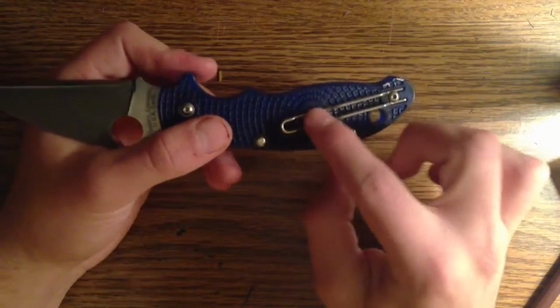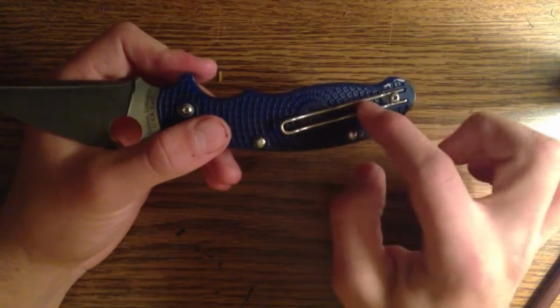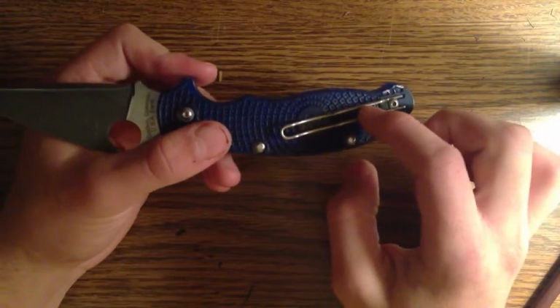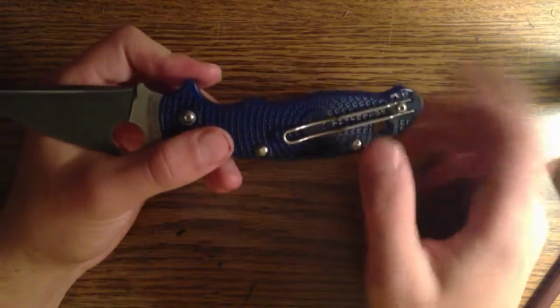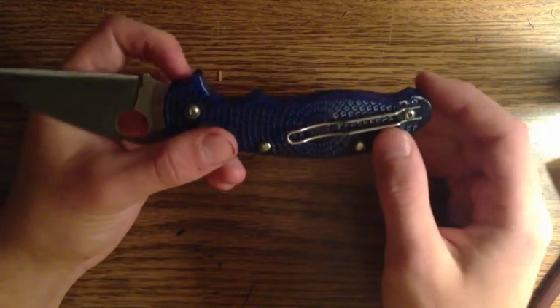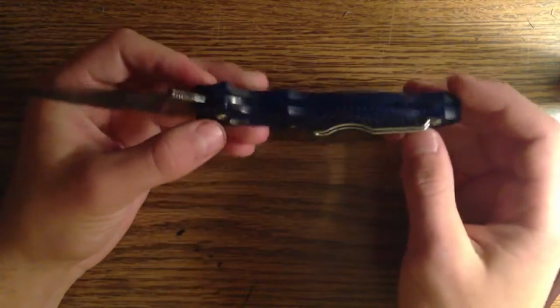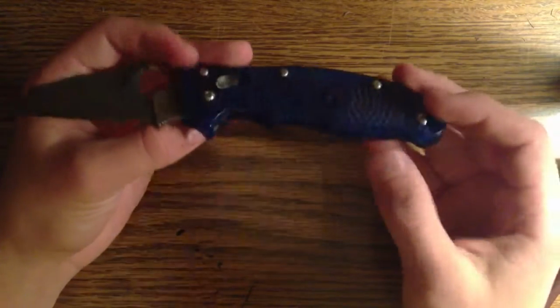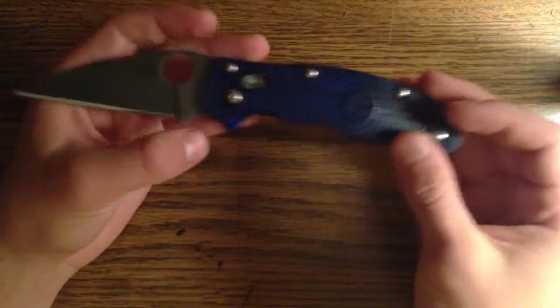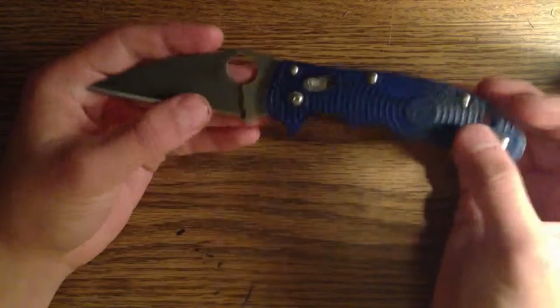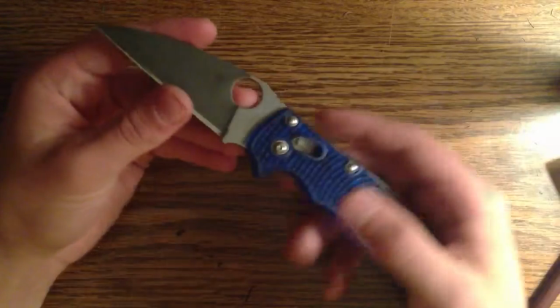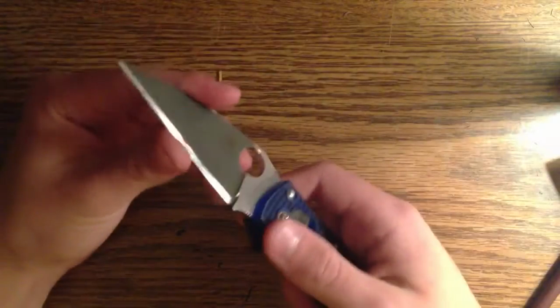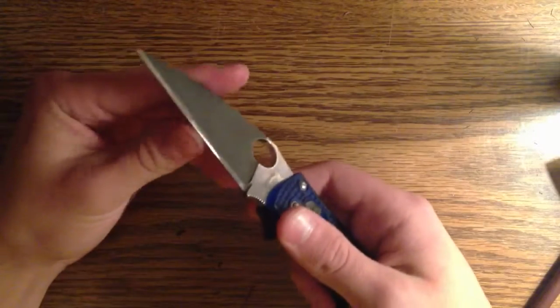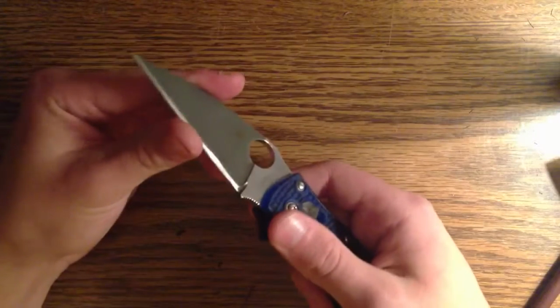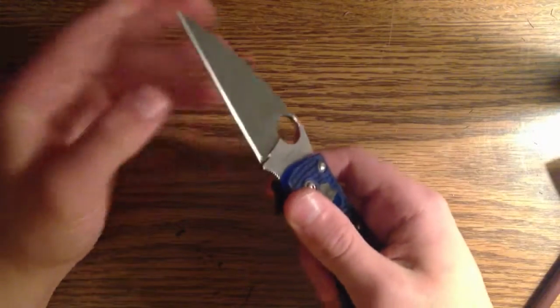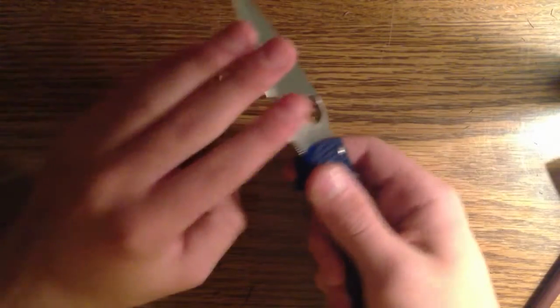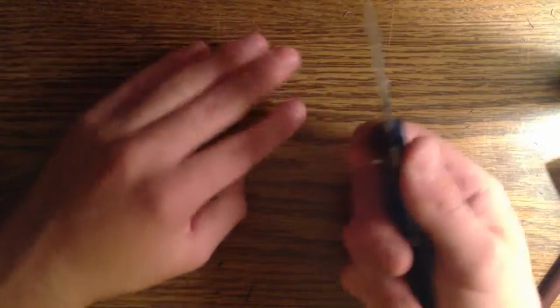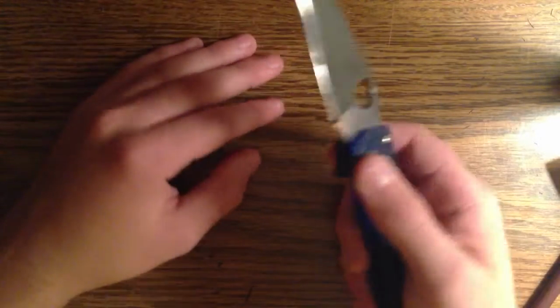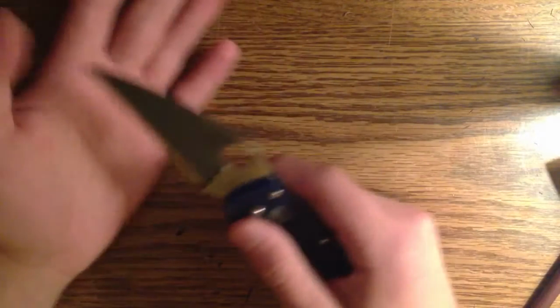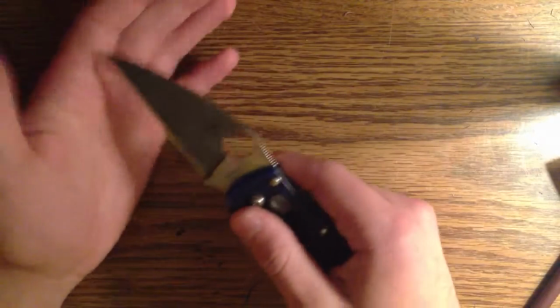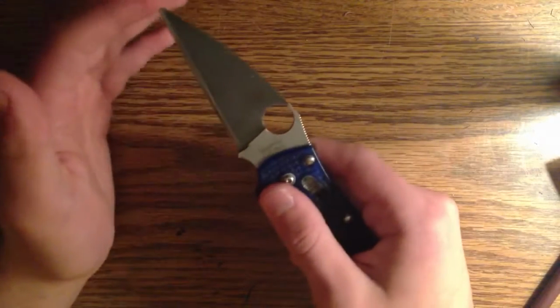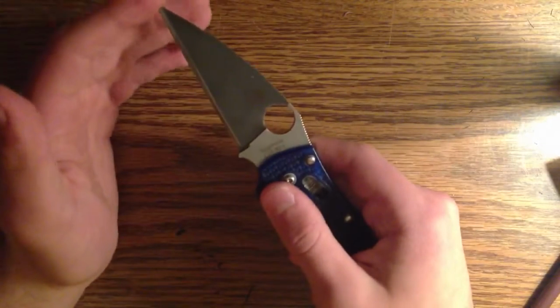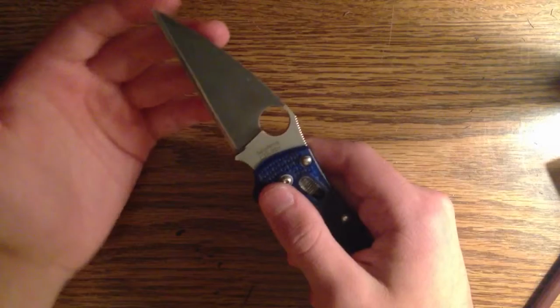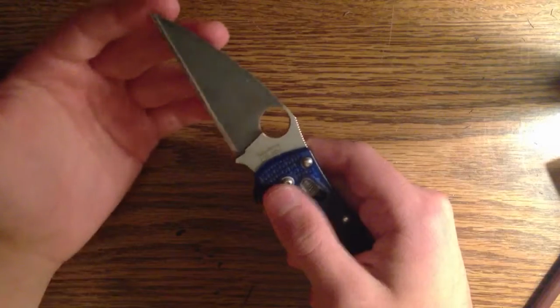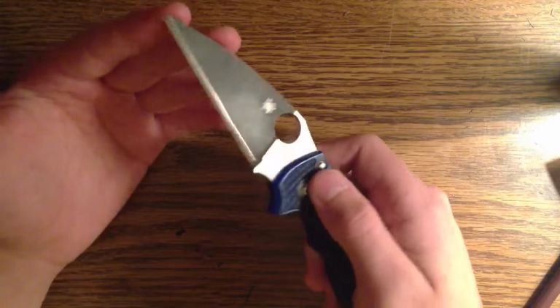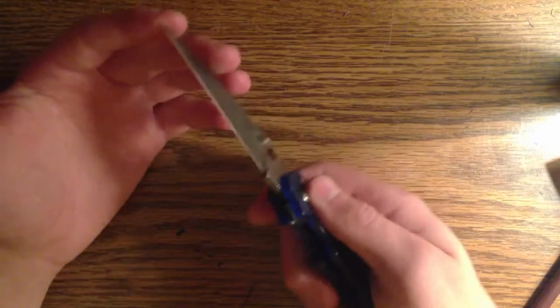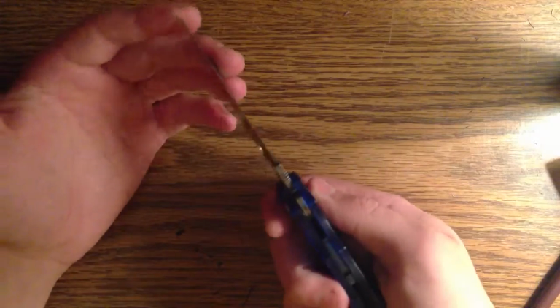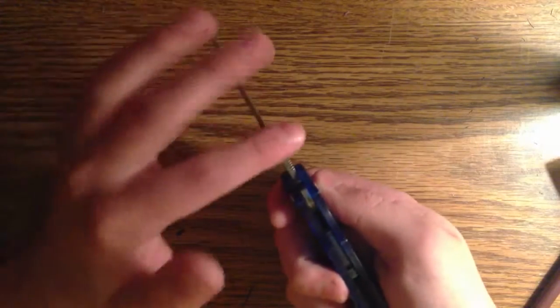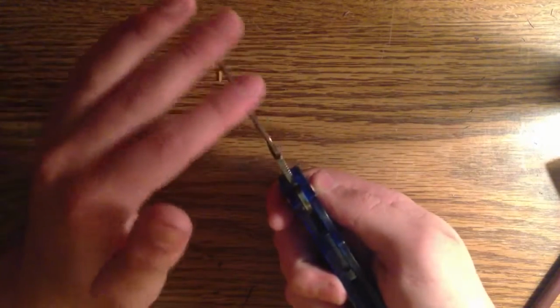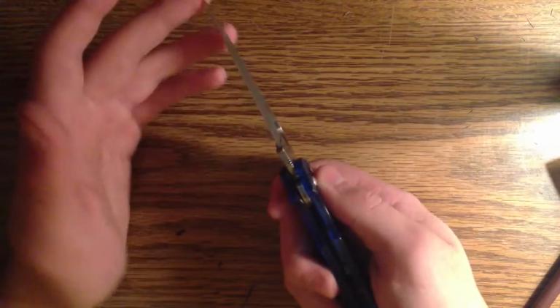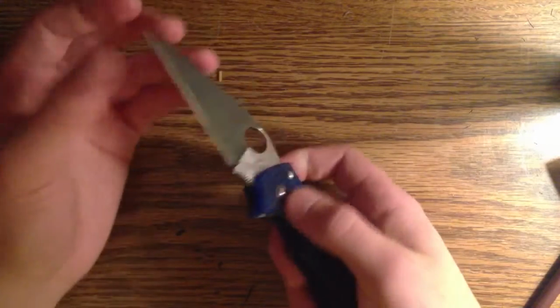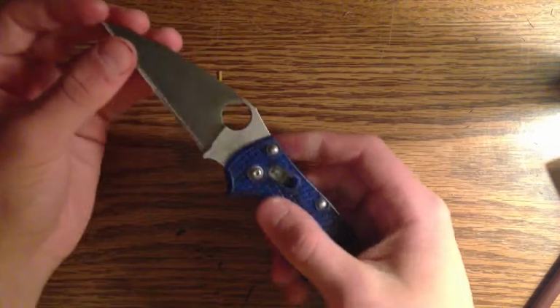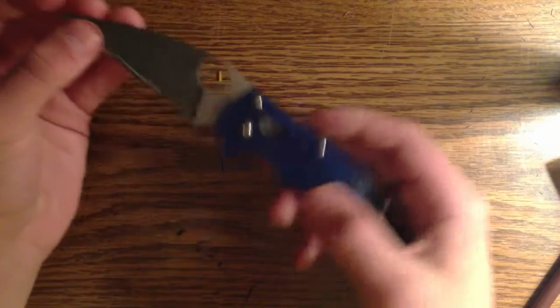I'm just going to acid wash this clip. It's not really sharp at the moment — it won't cut paper, it won't cut me. But it's a very good heat treat, so it's a pain in the butt.